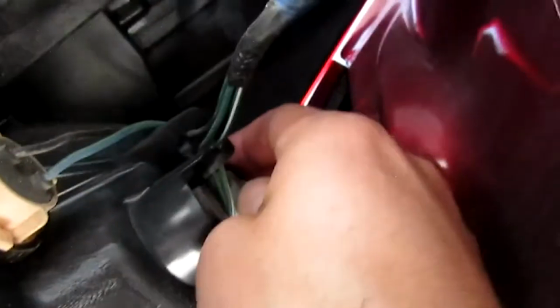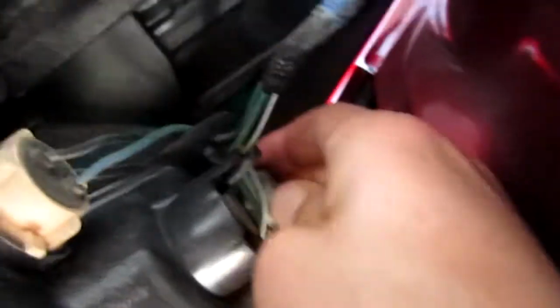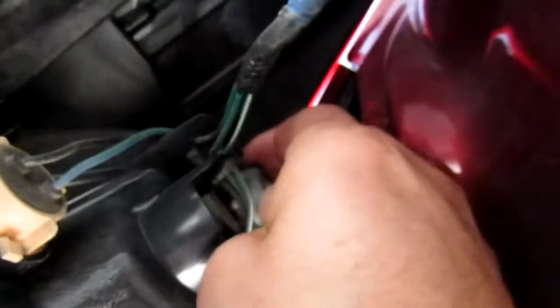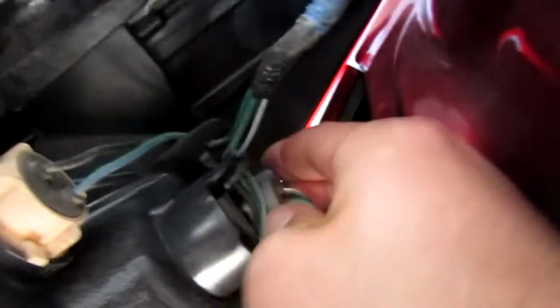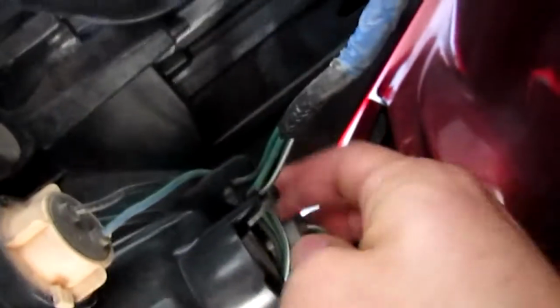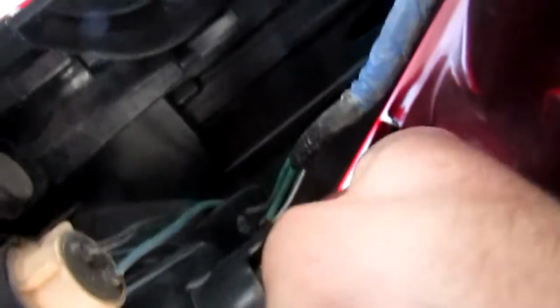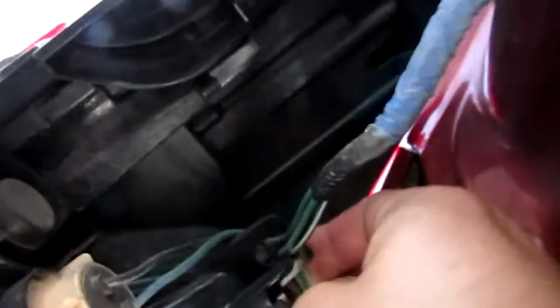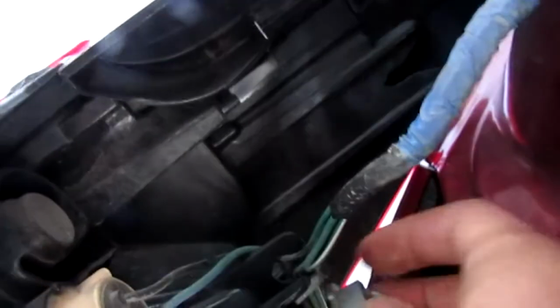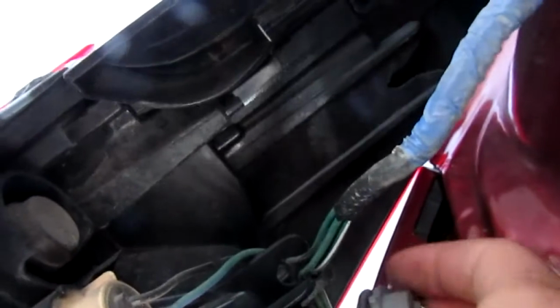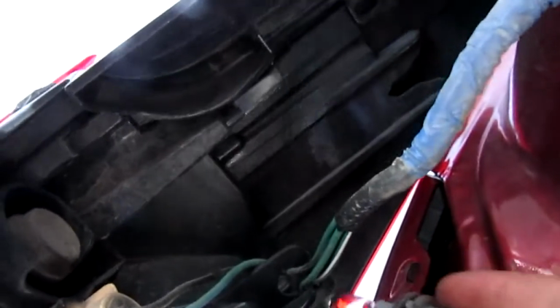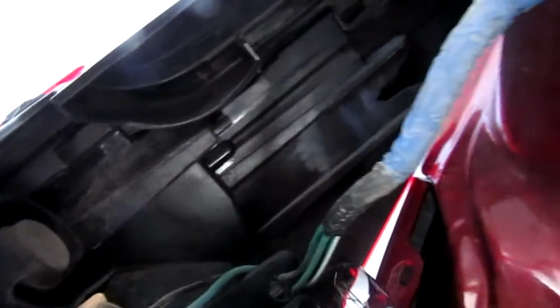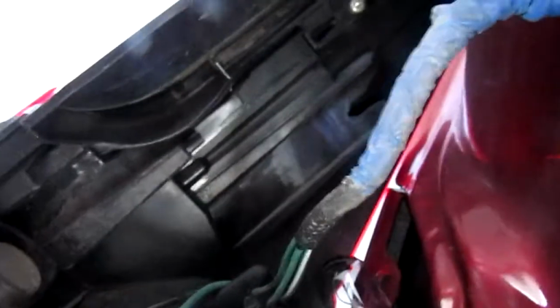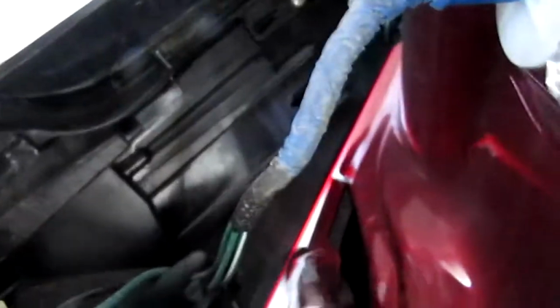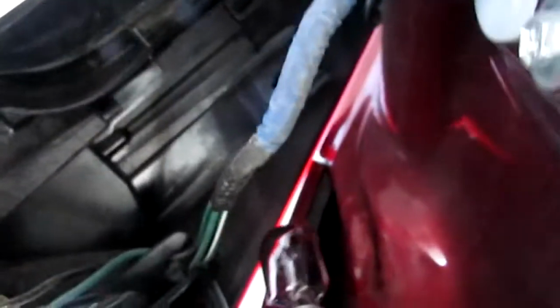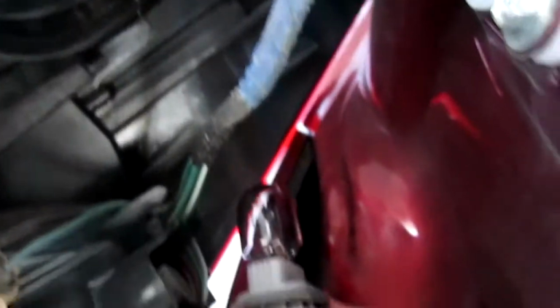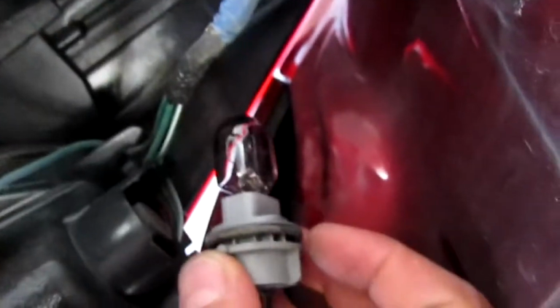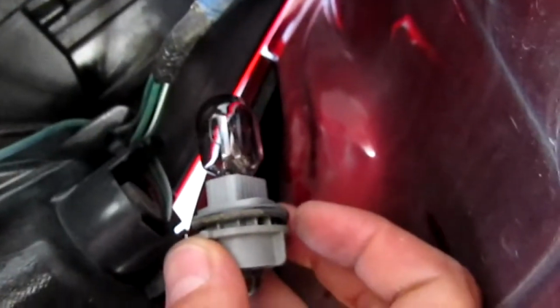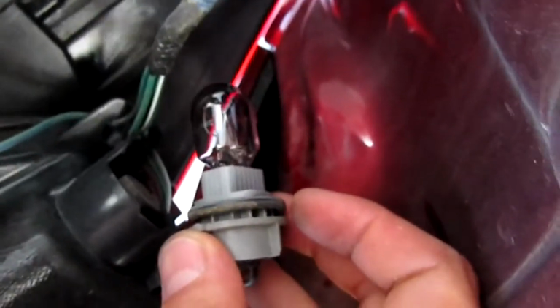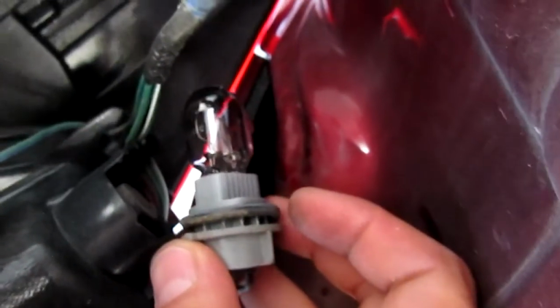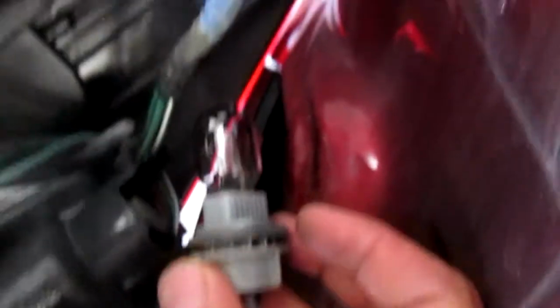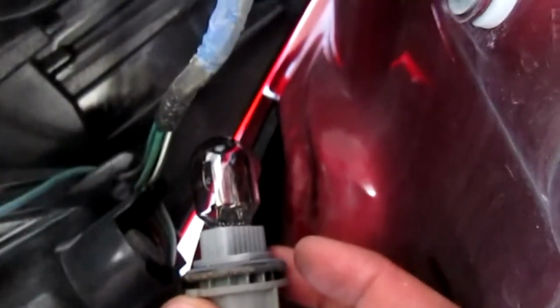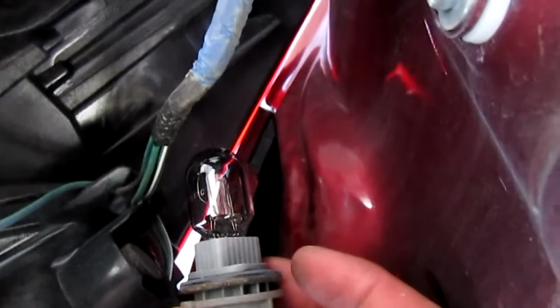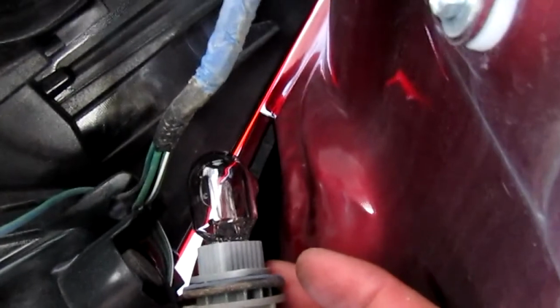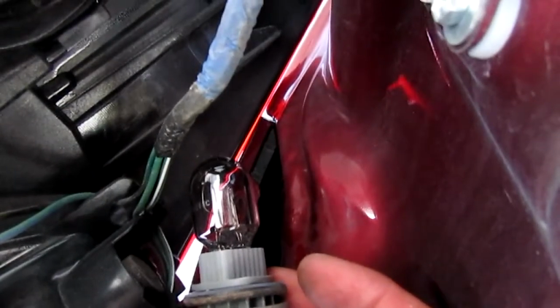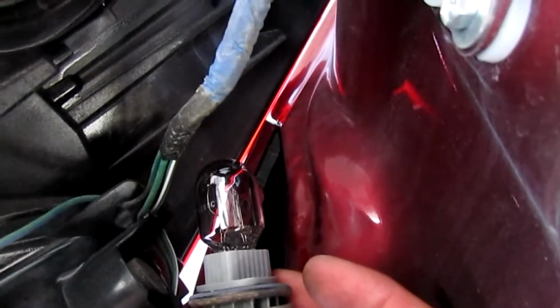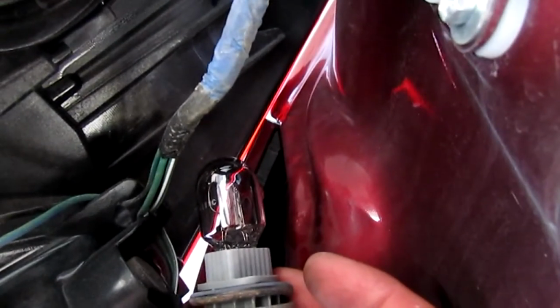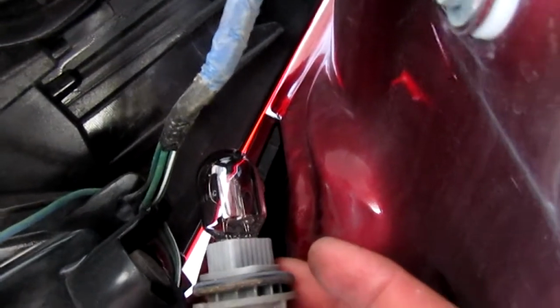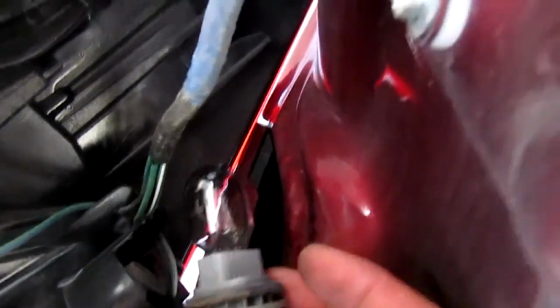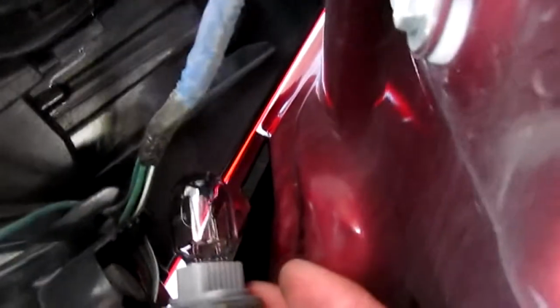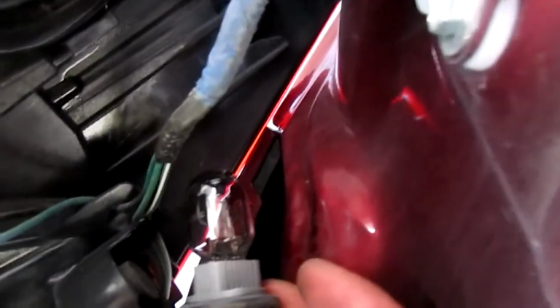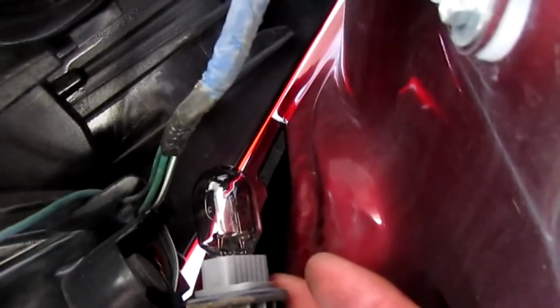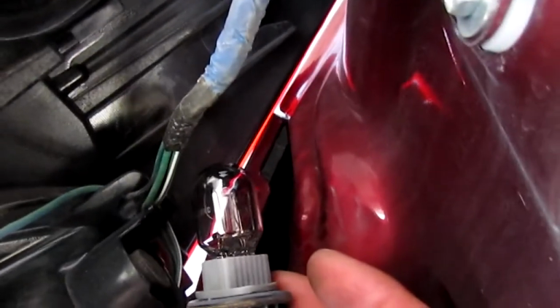I need two hands. There we go. Got some wires in the way and there's the bulb. Like all good headlight changing videos — do not touch the bulb with your hands, use some gloves — and I'm going to replace it with the LED bulb.